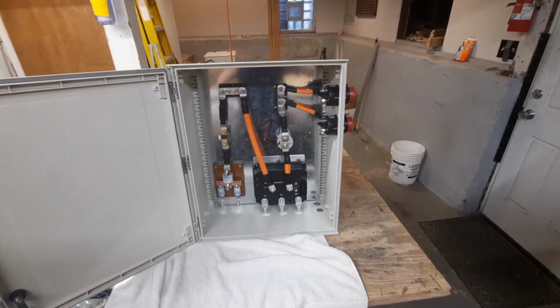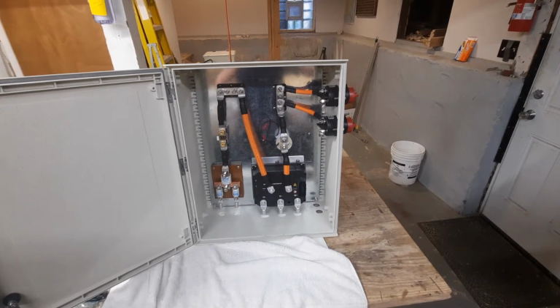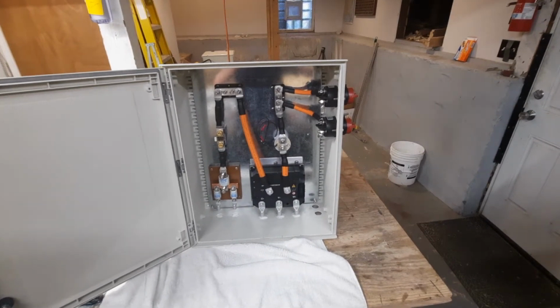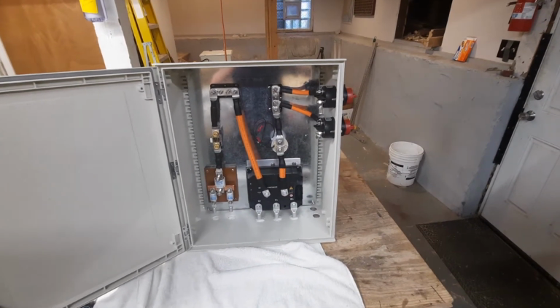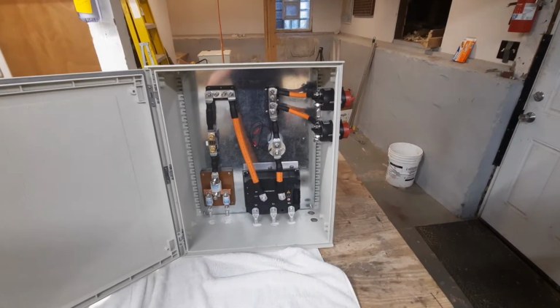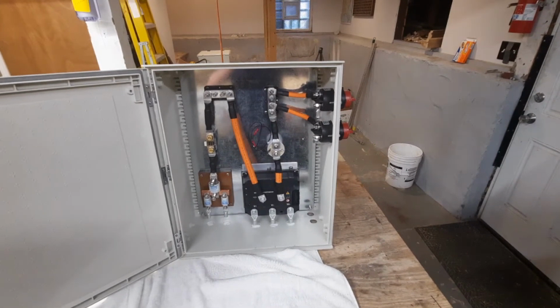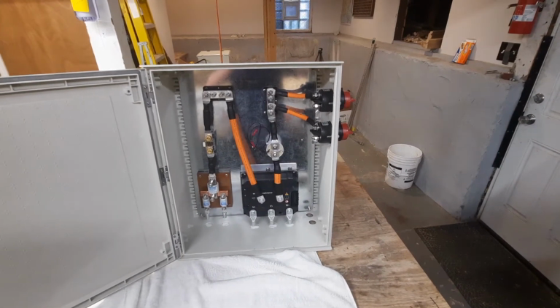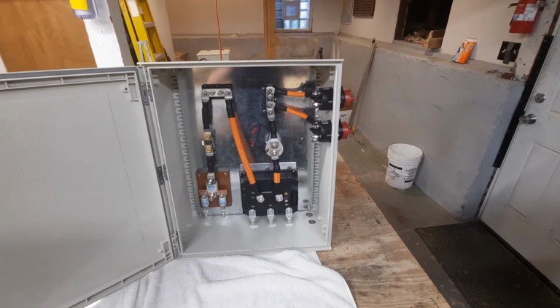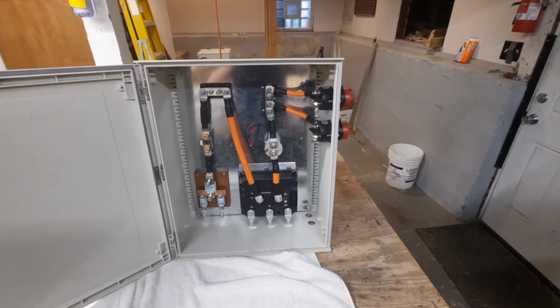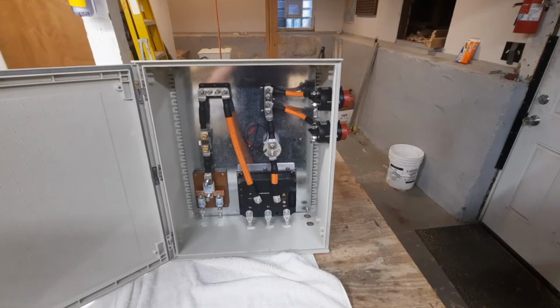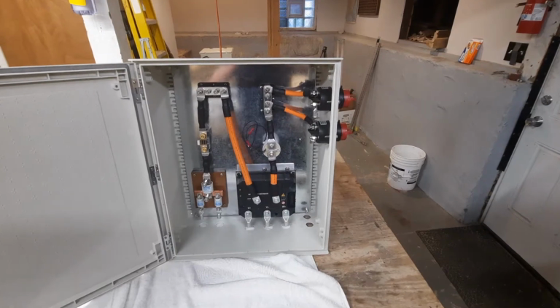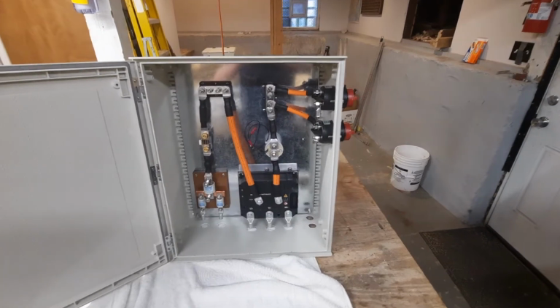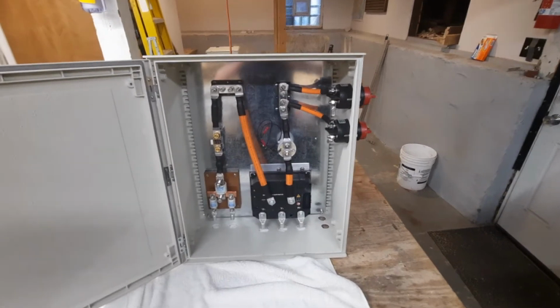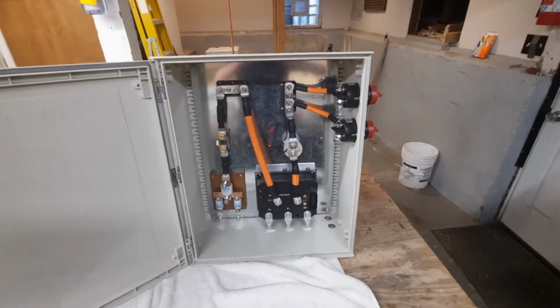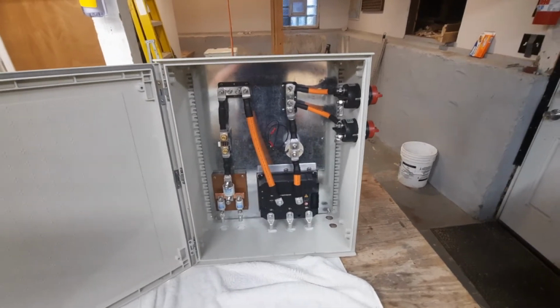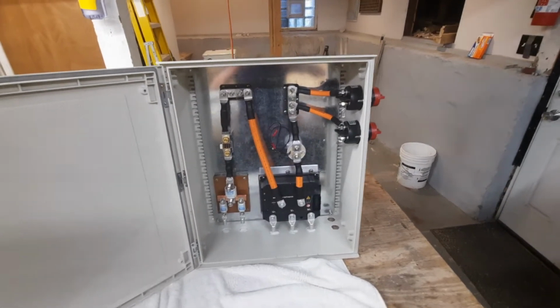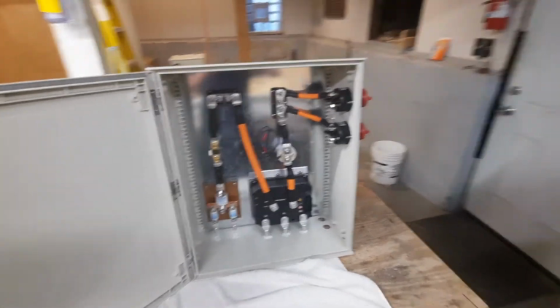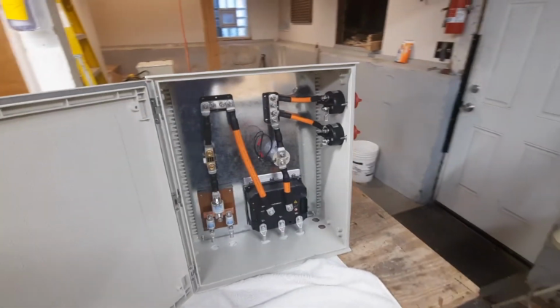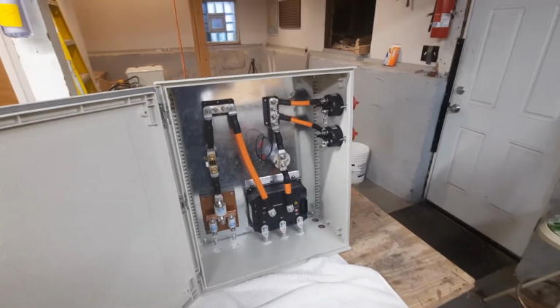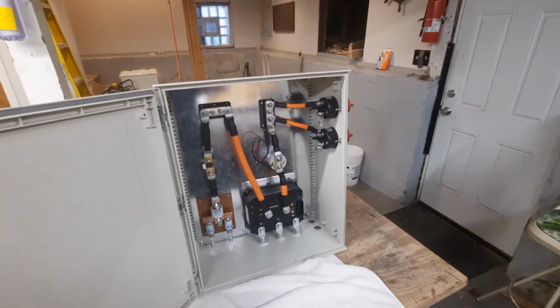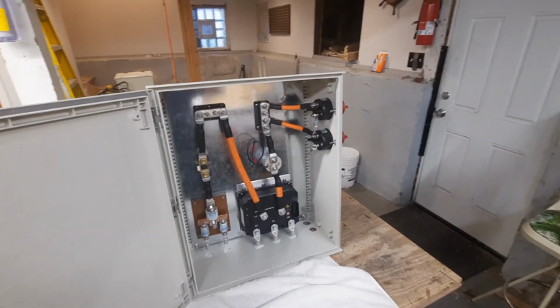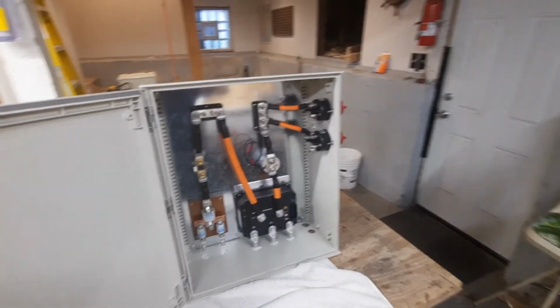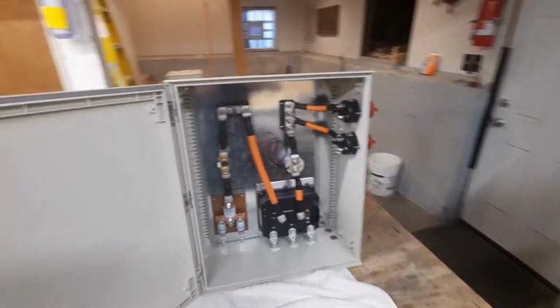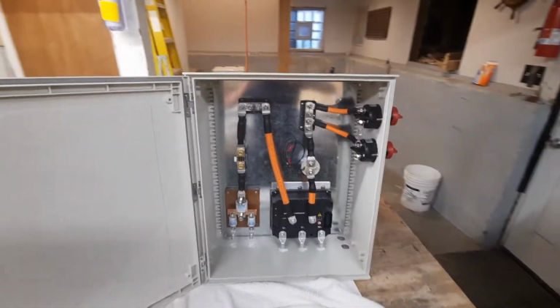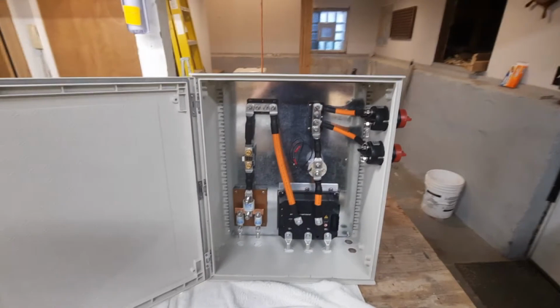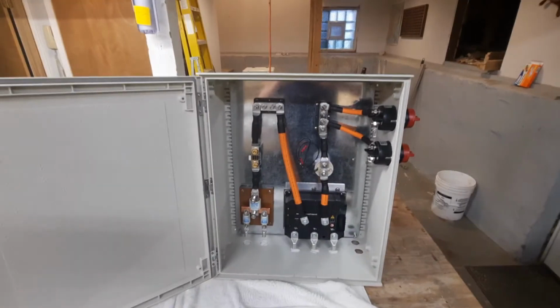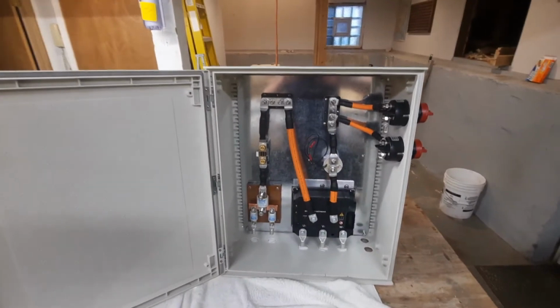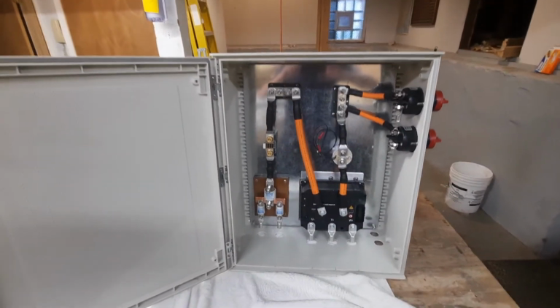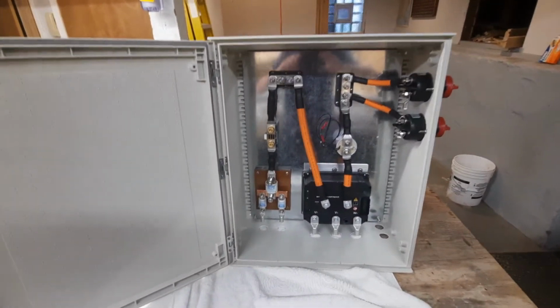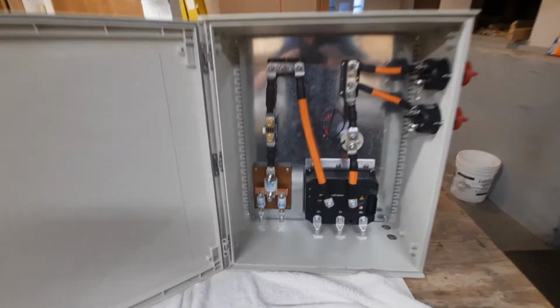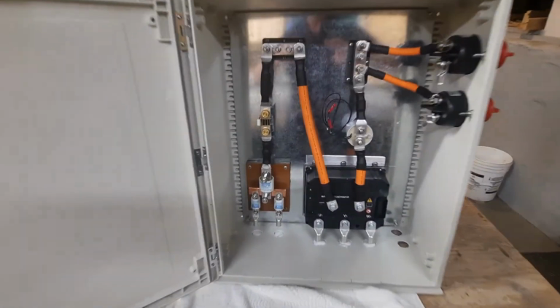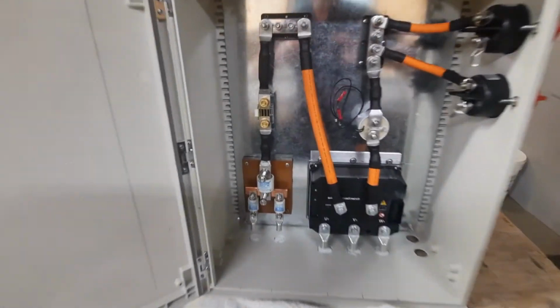So we're making good progress. This is the high voltage controller. The cabinet itself is a little deeper than I would like, but it's sure easy to mount things.